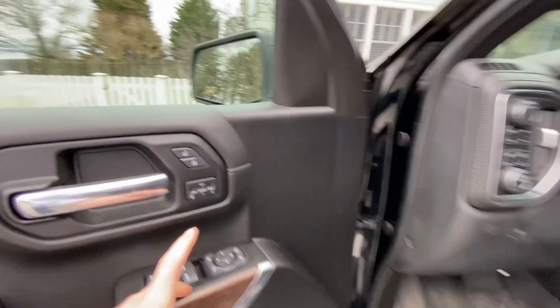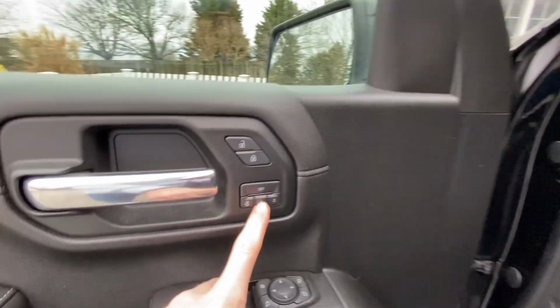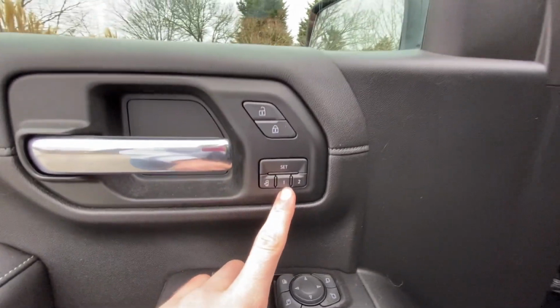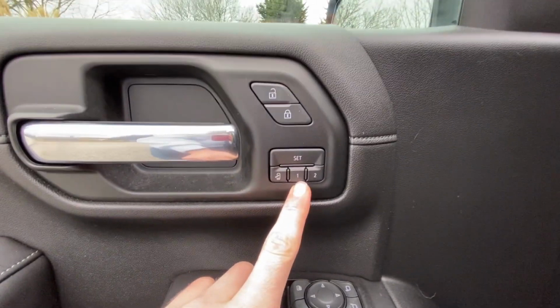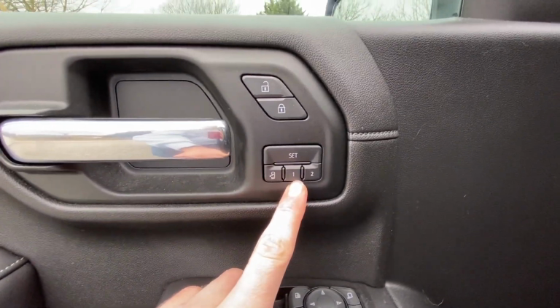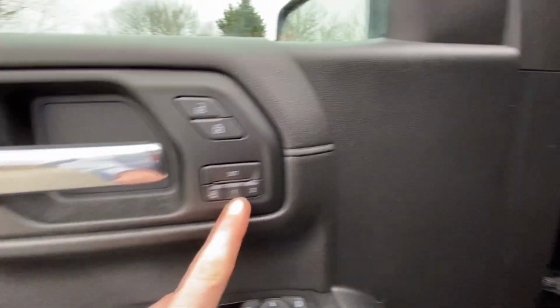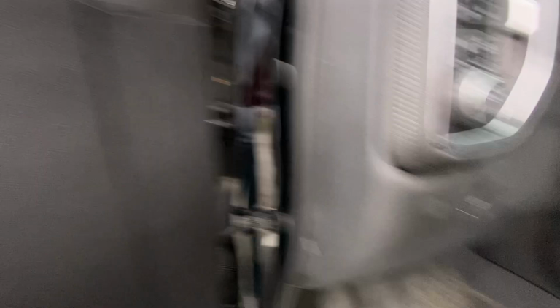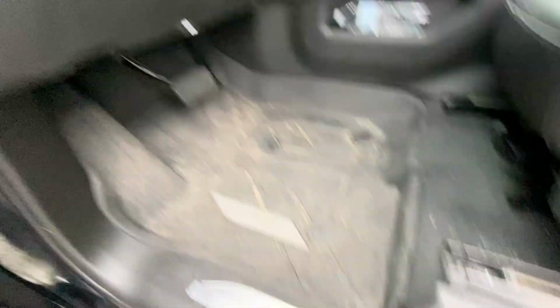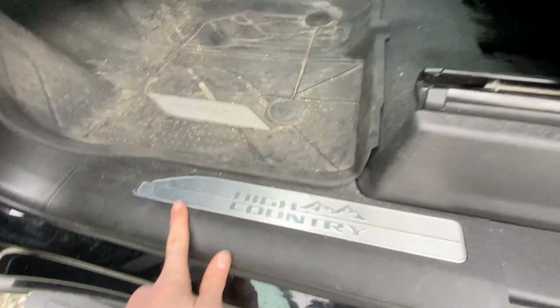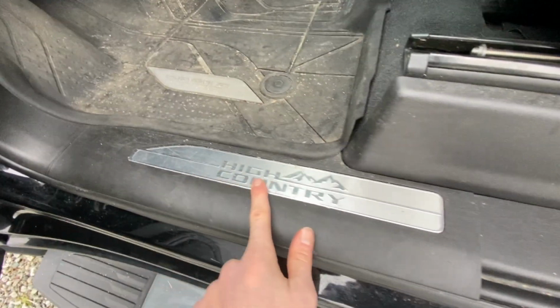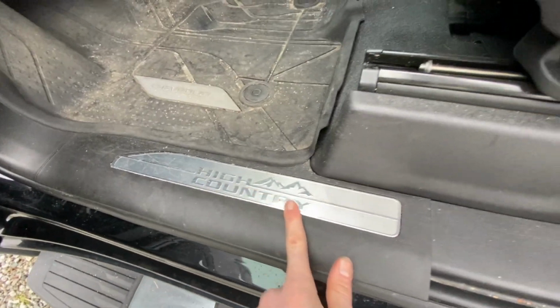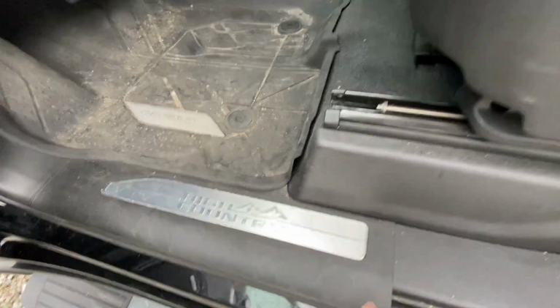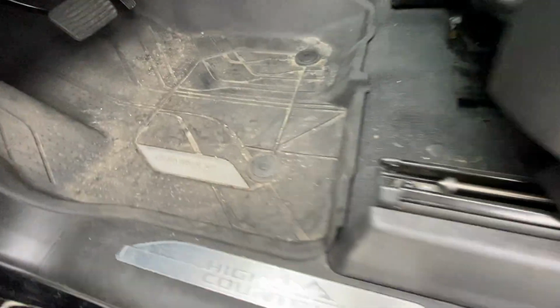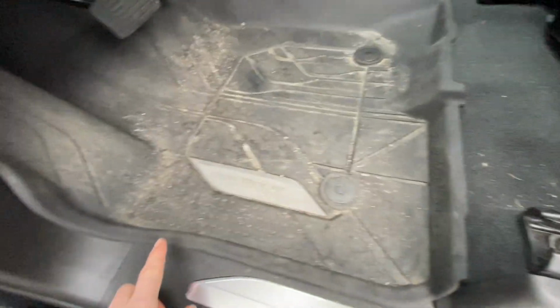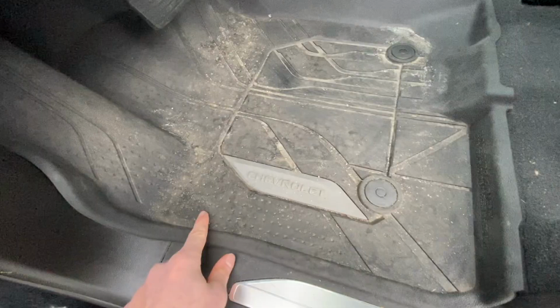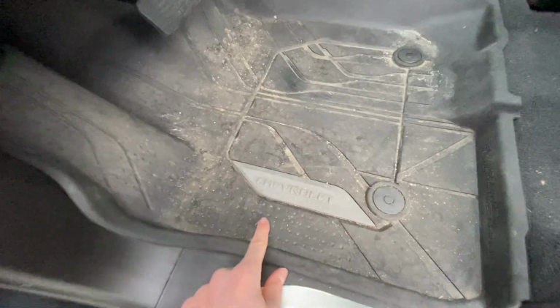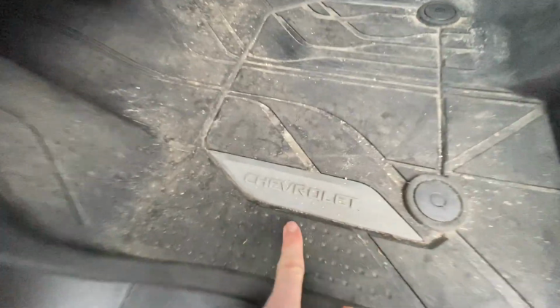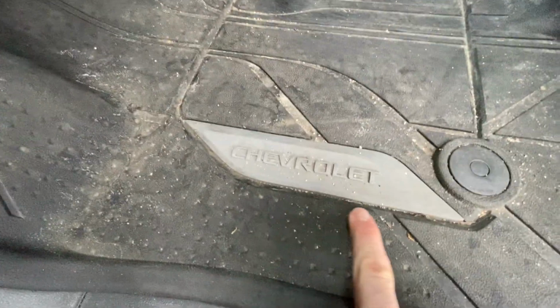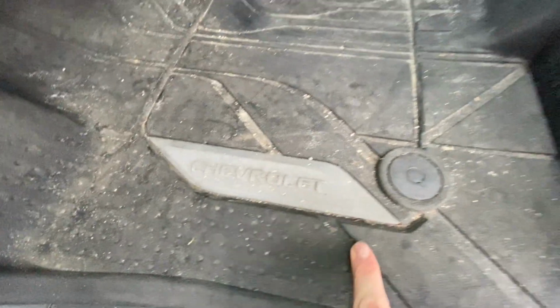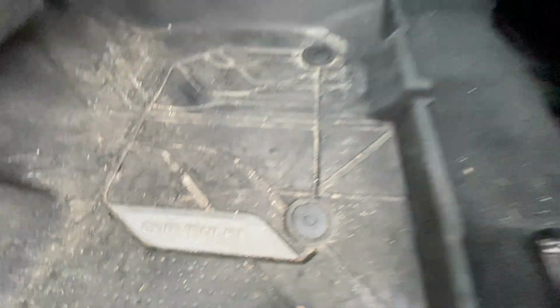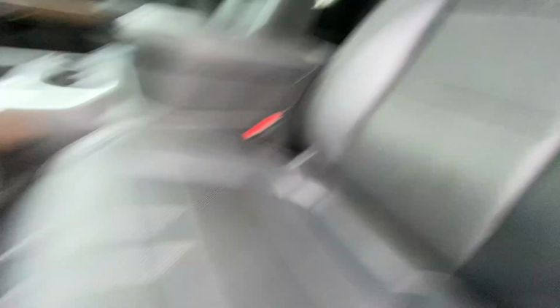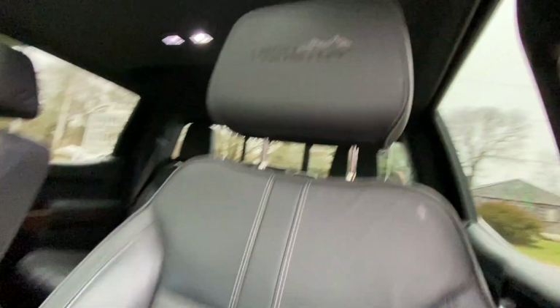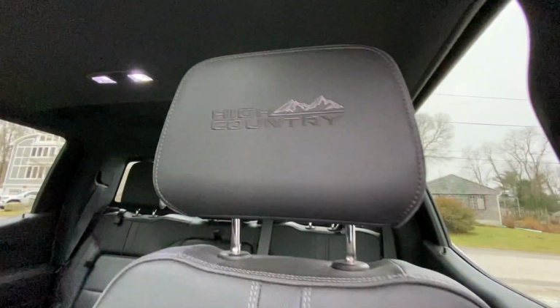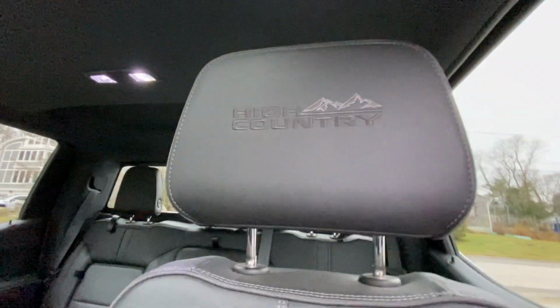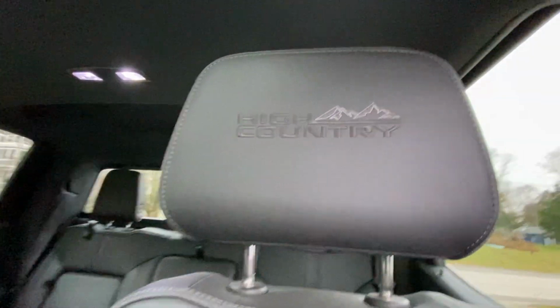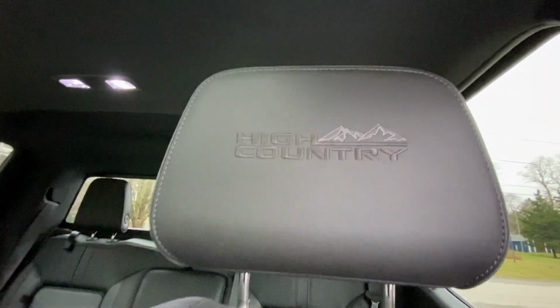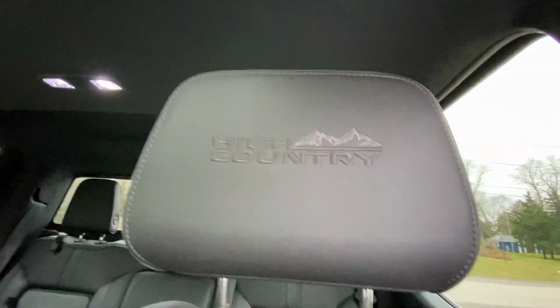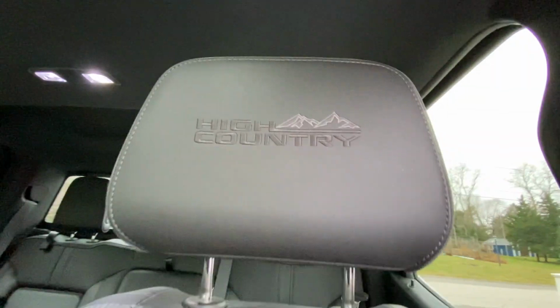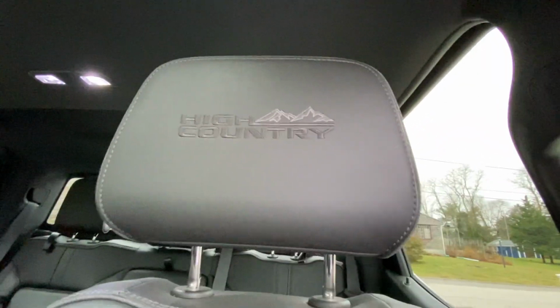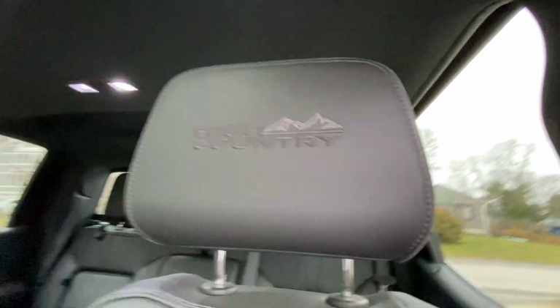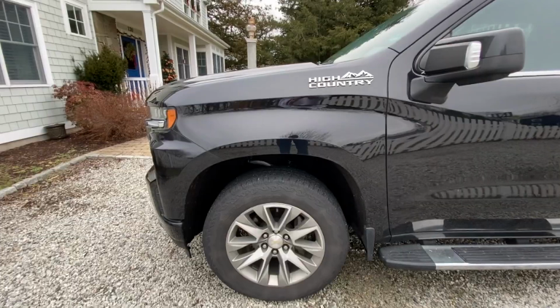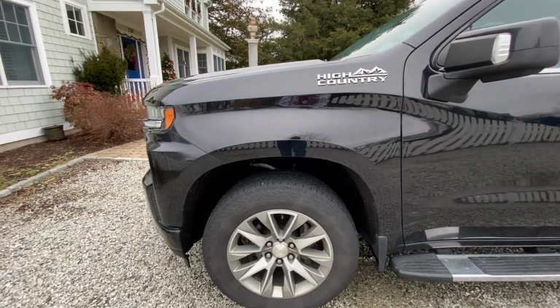On the inside, you're going to get a two-way power memory driver's seat. You're going to get 'High Country' printed in the doorstep where all other formats say Chevrolet, and you're going to get headrests that have 'High Country' embossed on them.